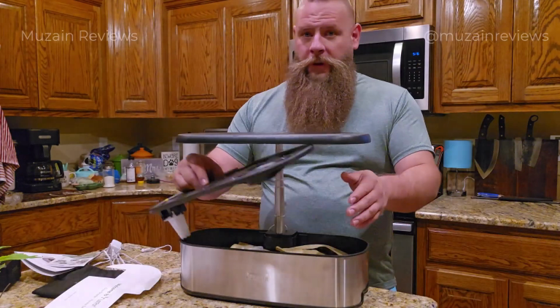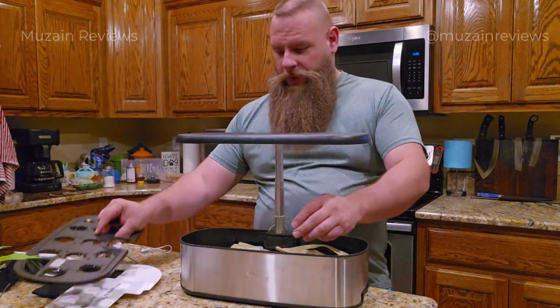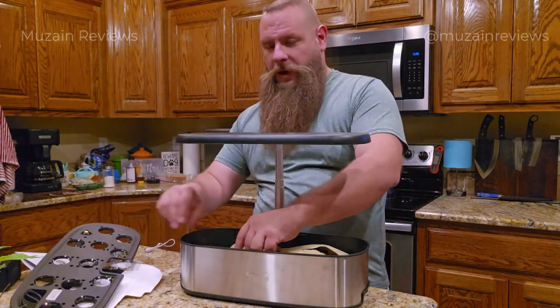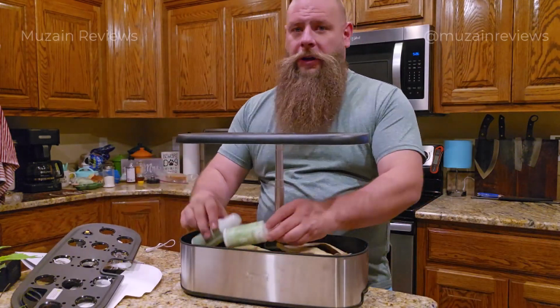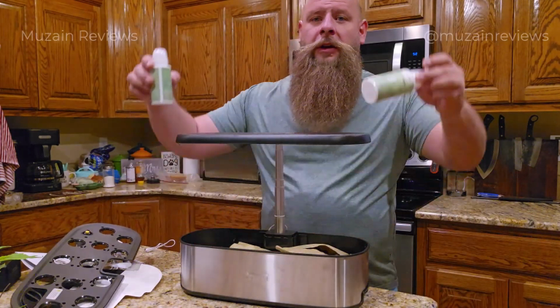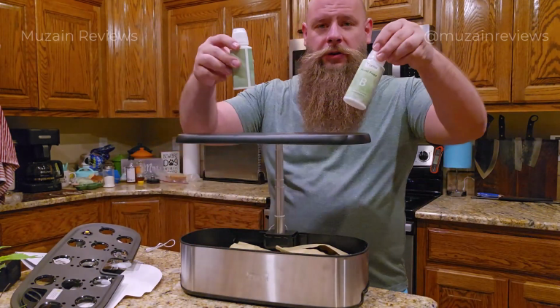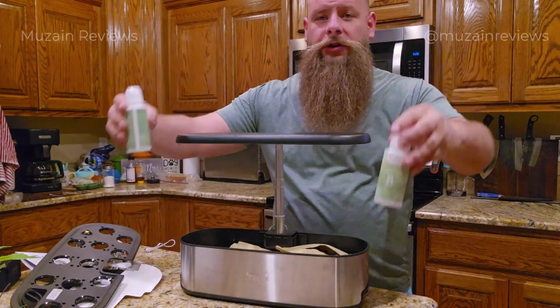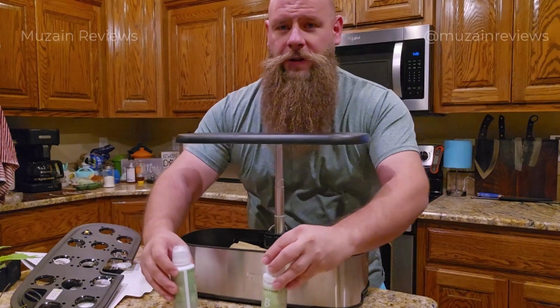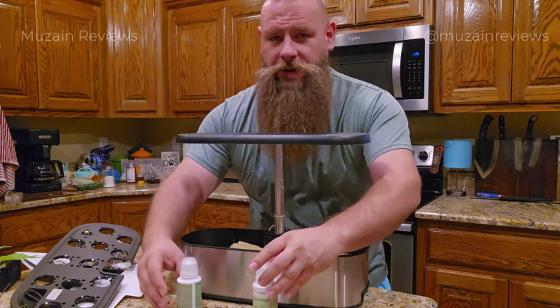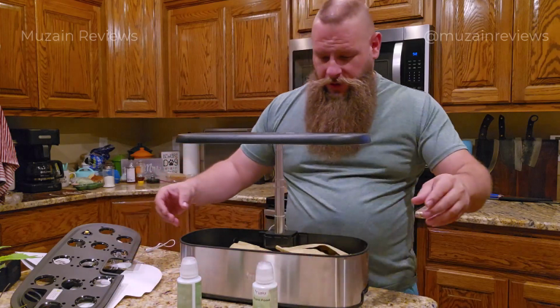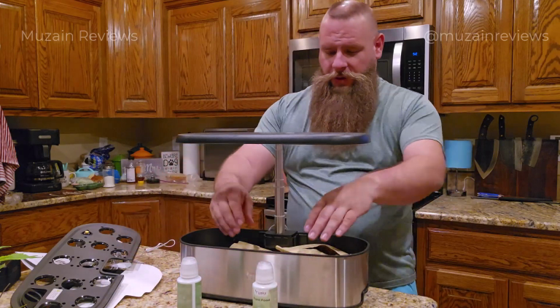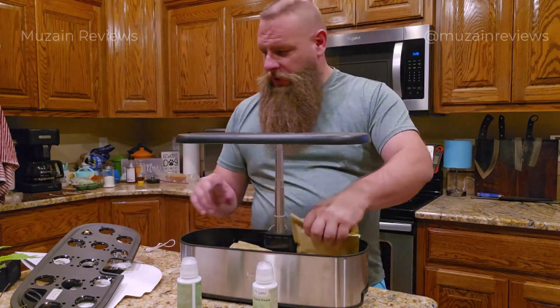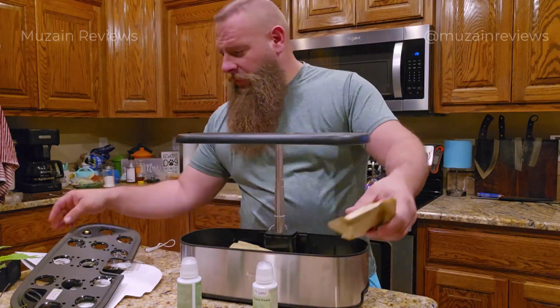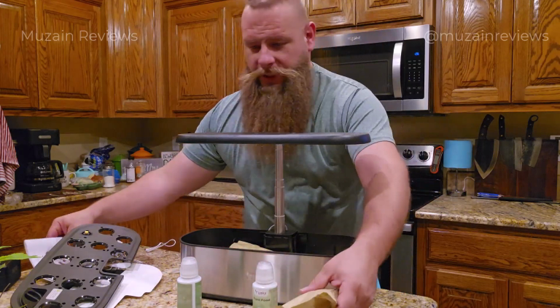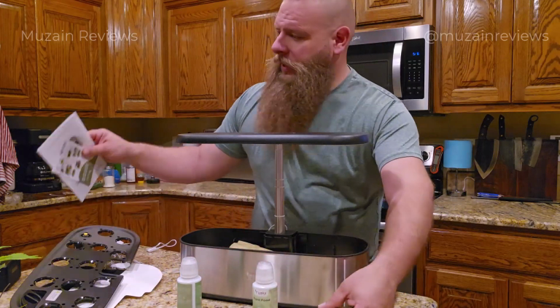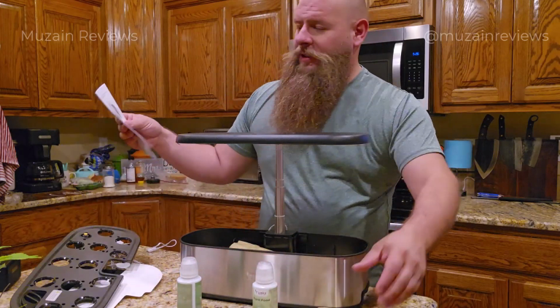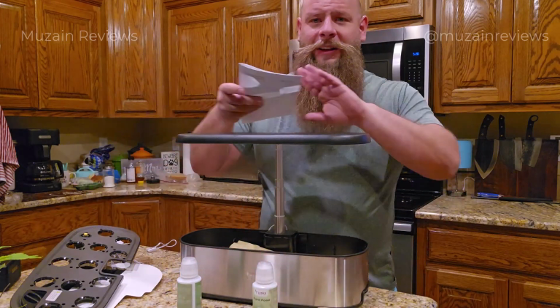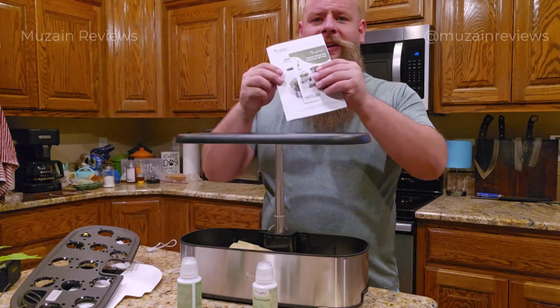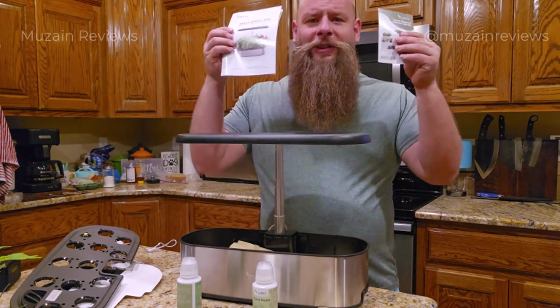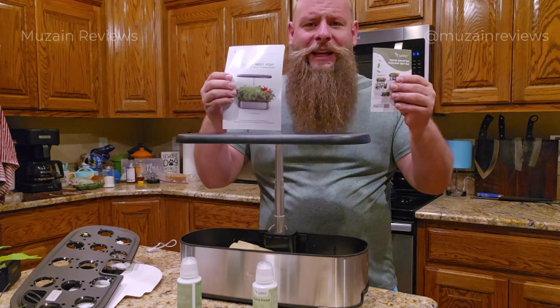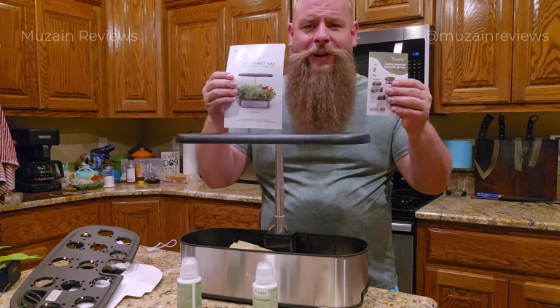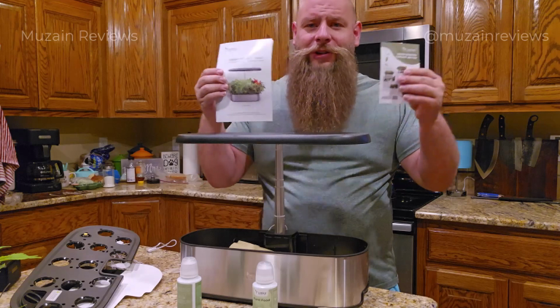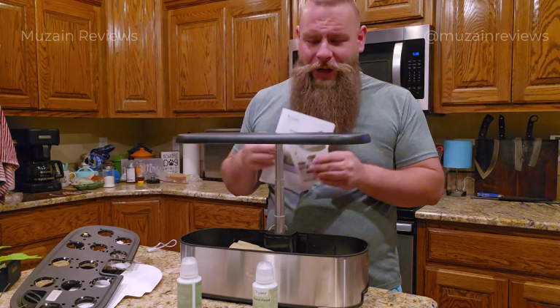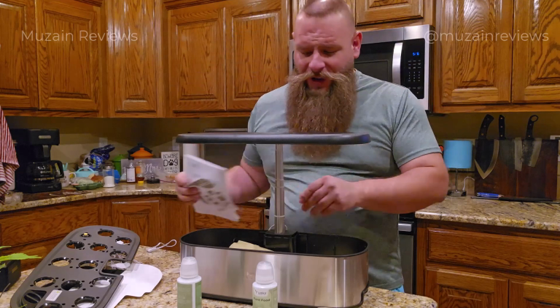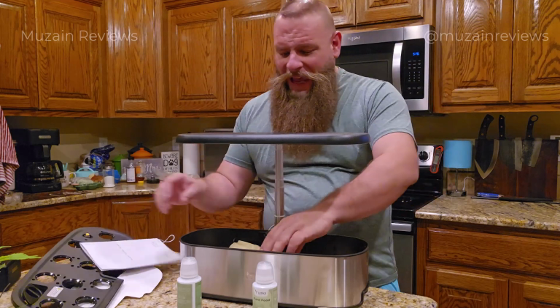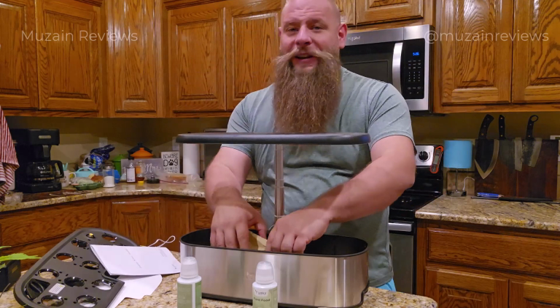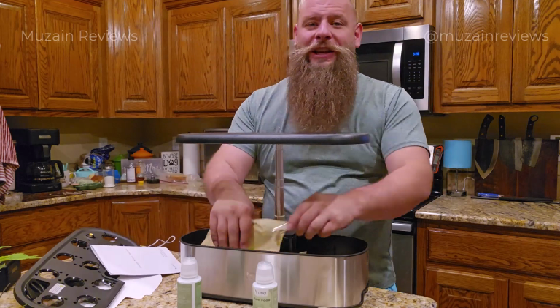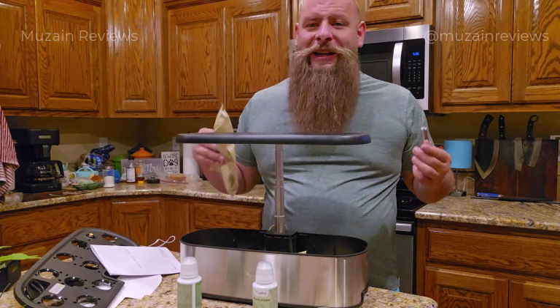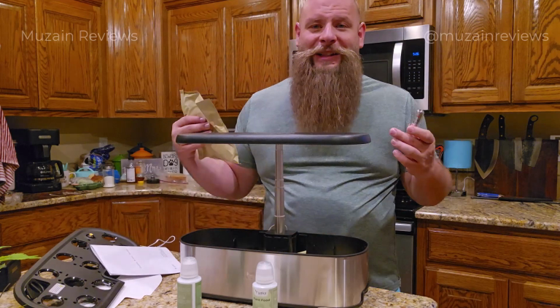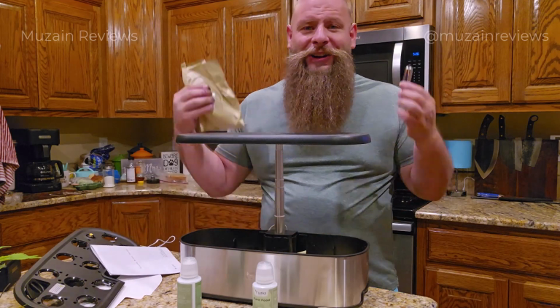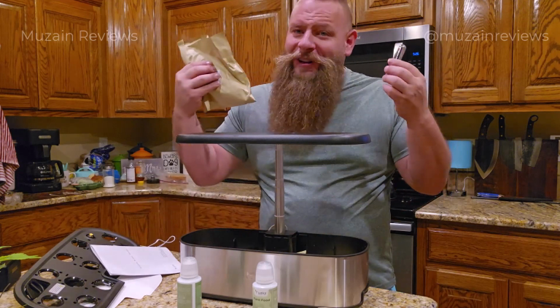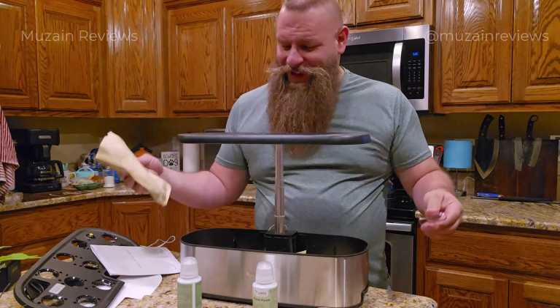We have the nutrient solution, planting pods, and the easy-to-follow instruction manual. Everything you need to get started is right here.